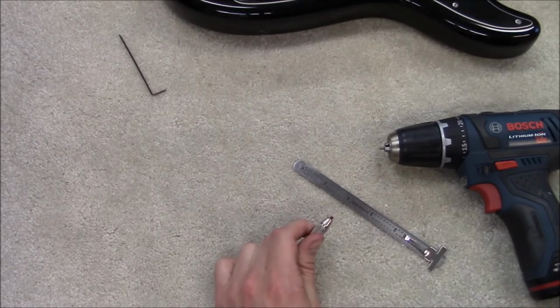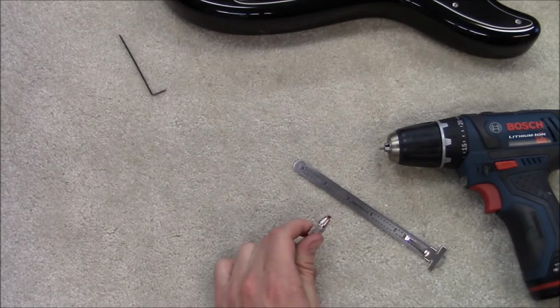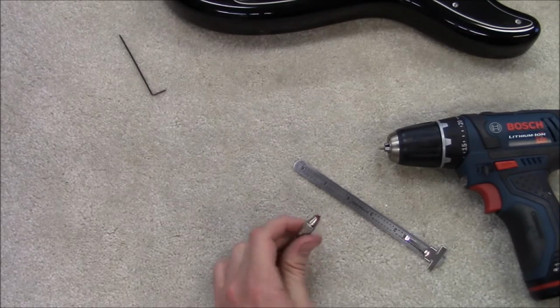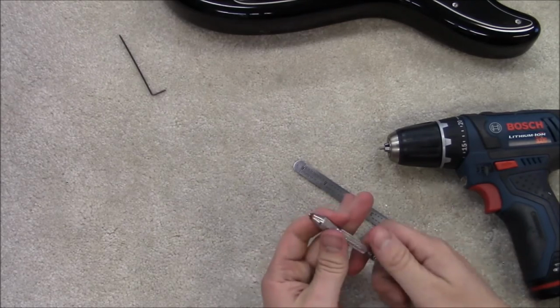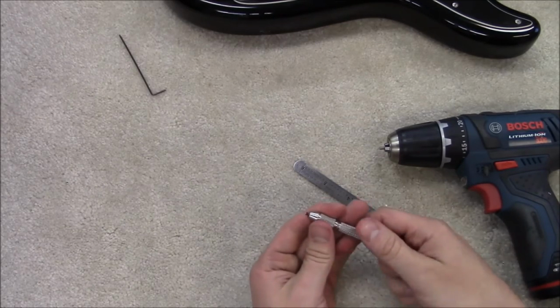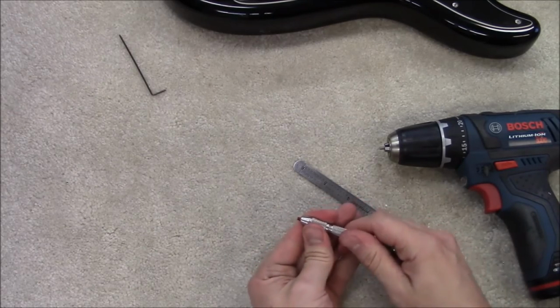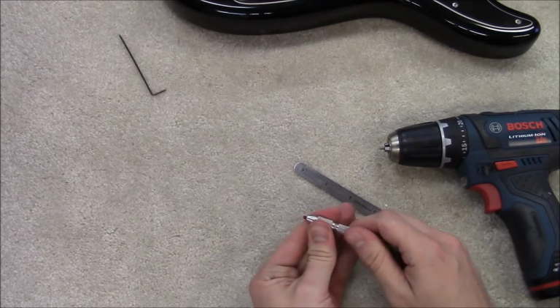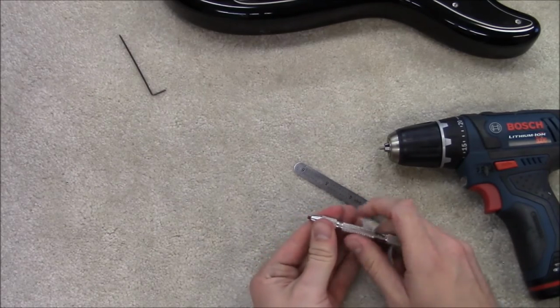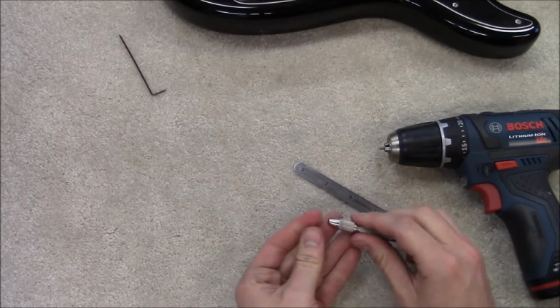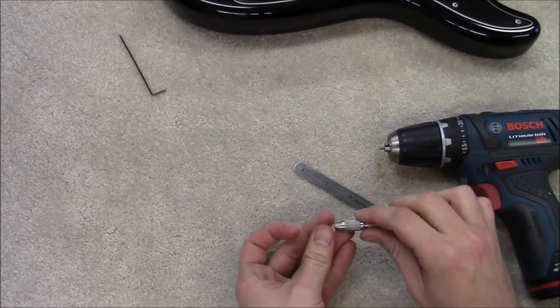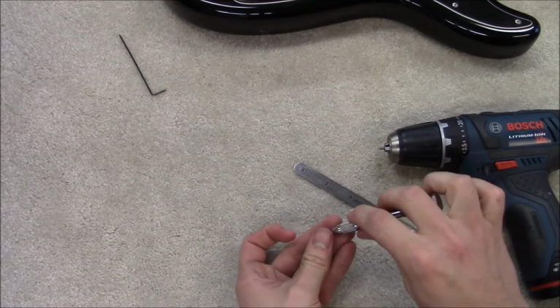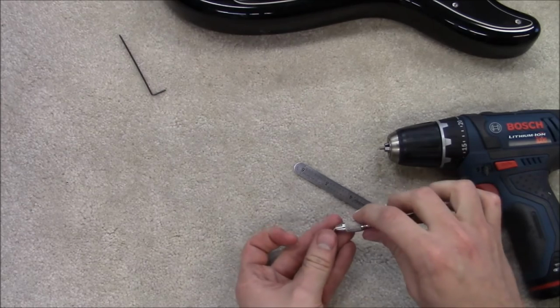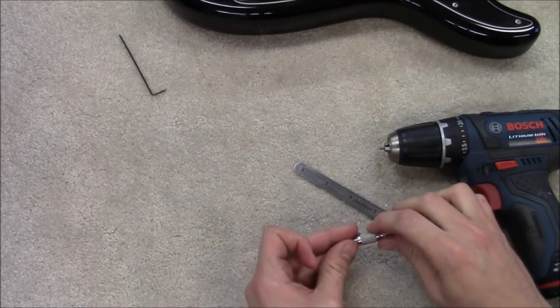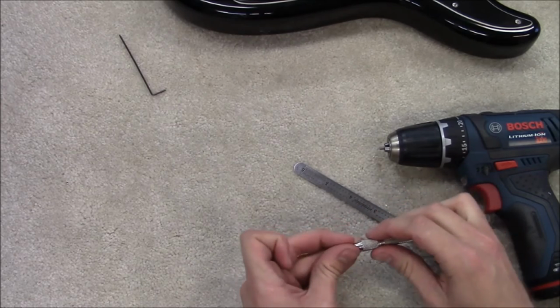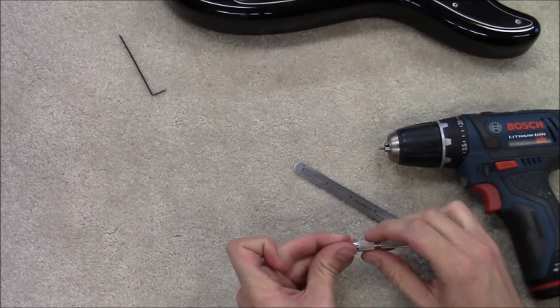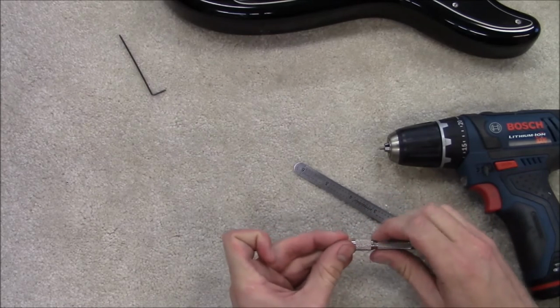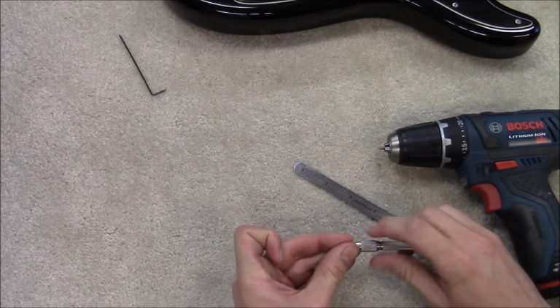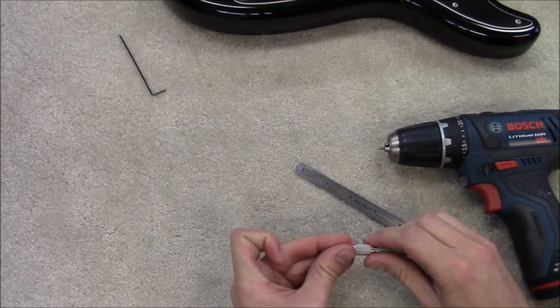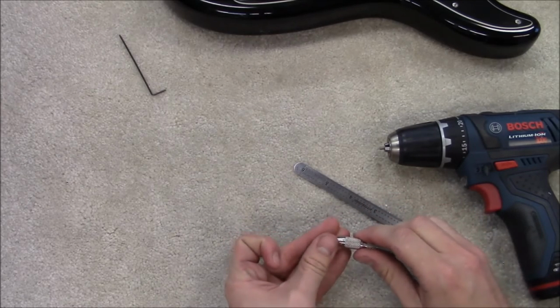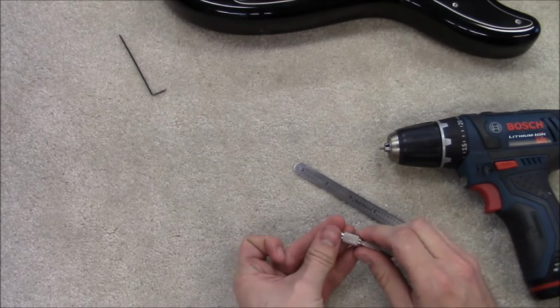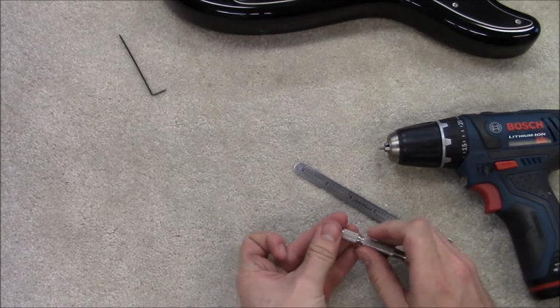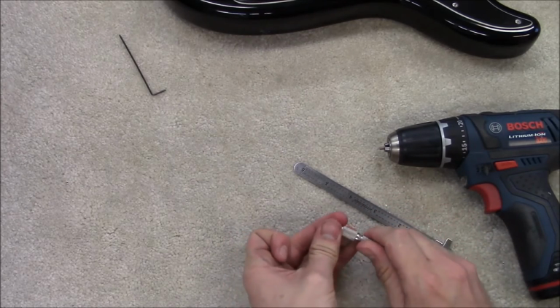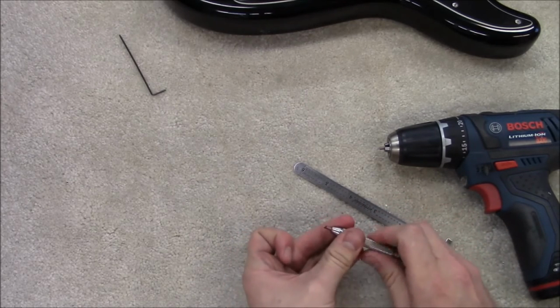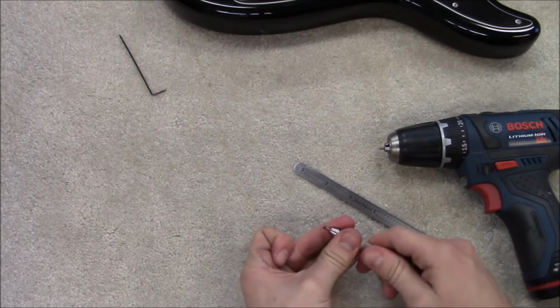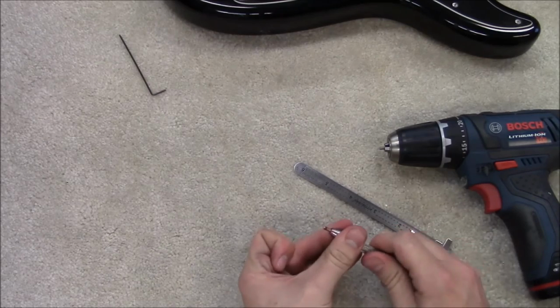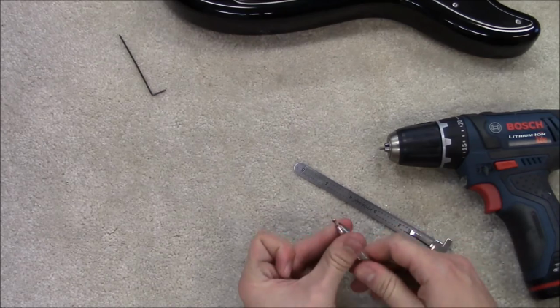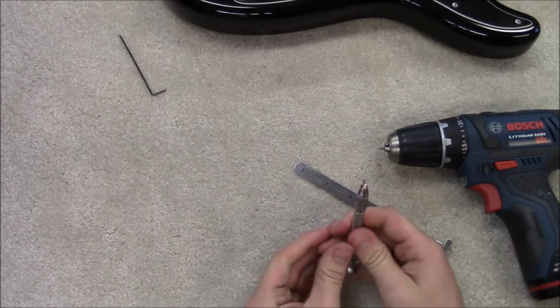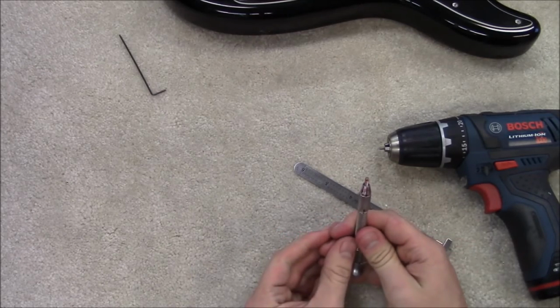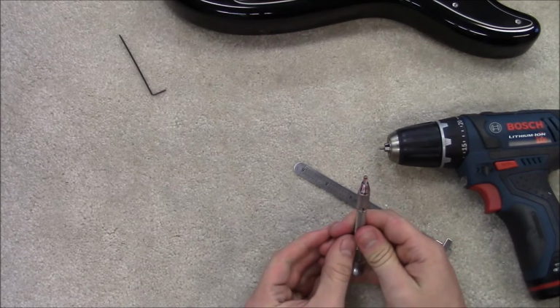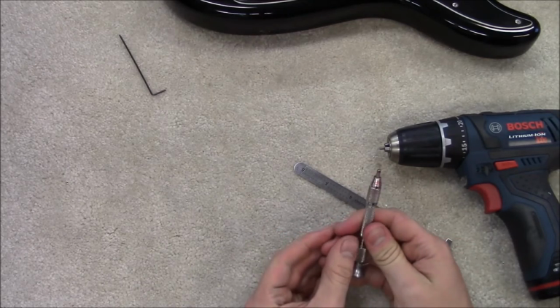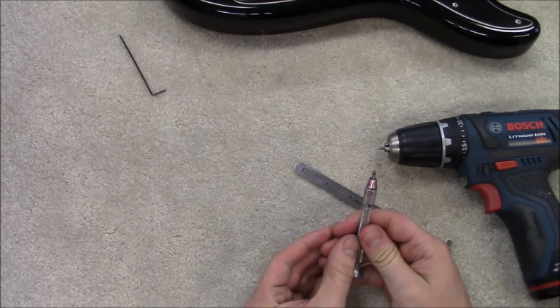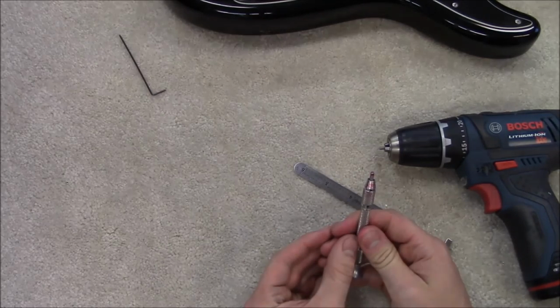After you have it marked well, take and loosen your collet back up — or your chuck if you're using the drill — and tighten it a little further out. That way when you go to cut this off, you're not going to run into your tool.